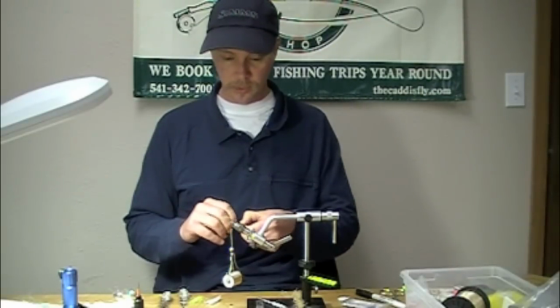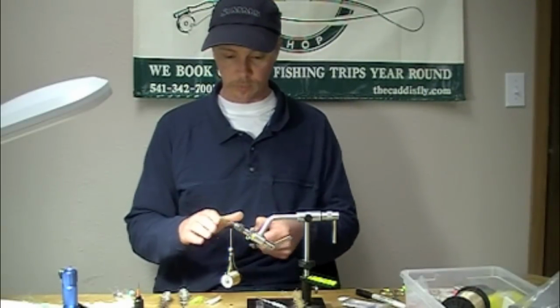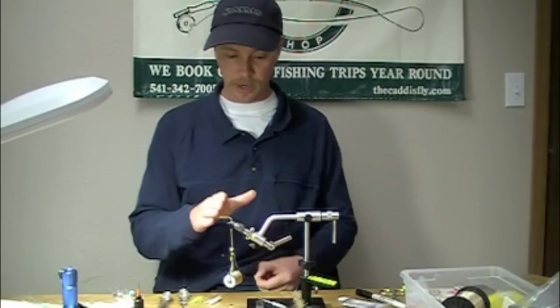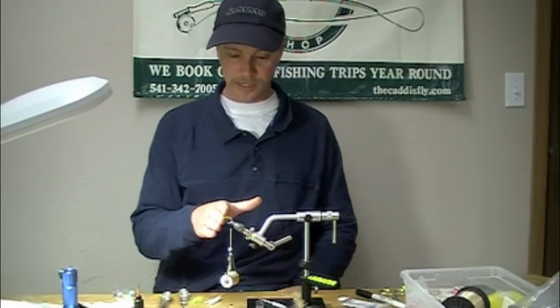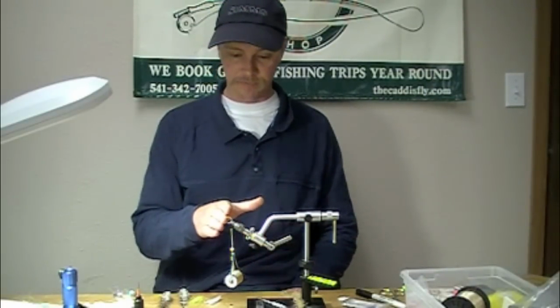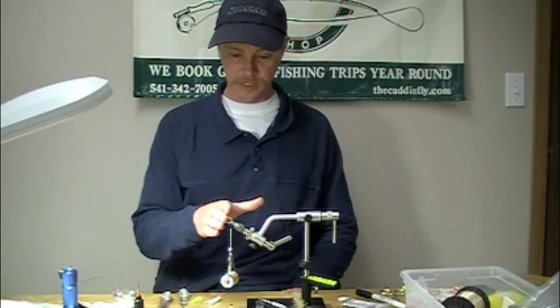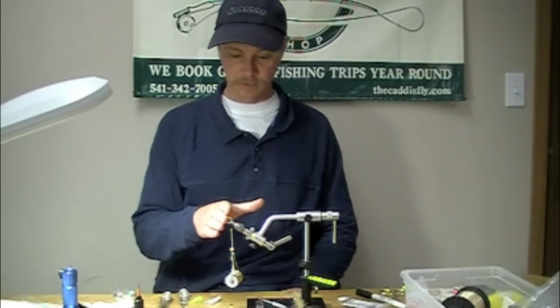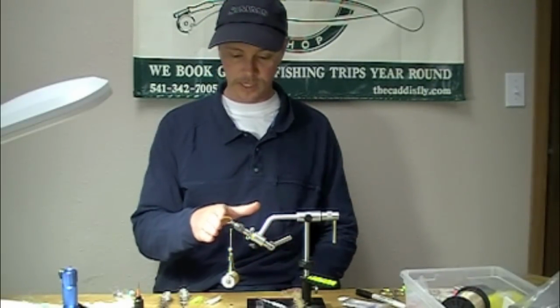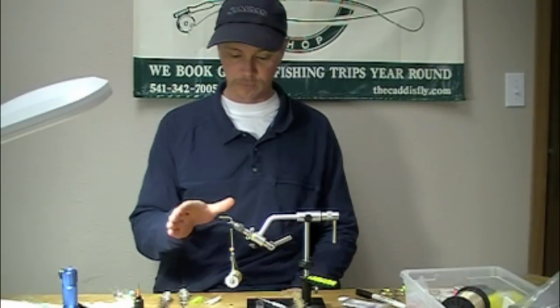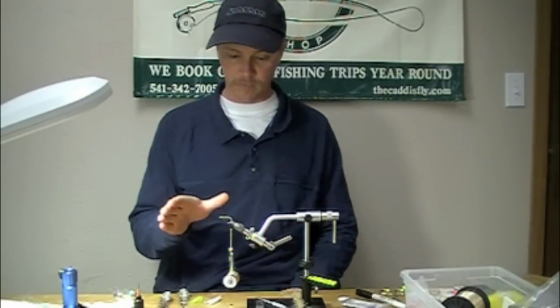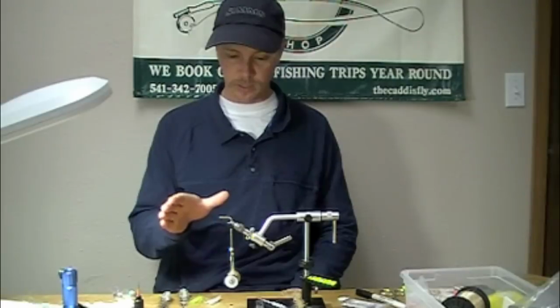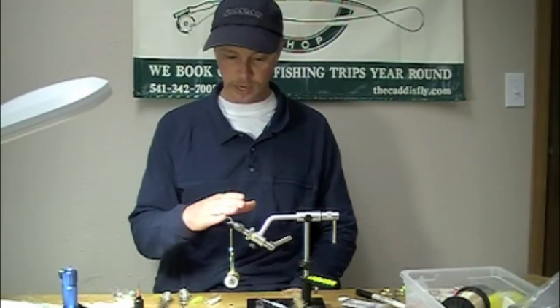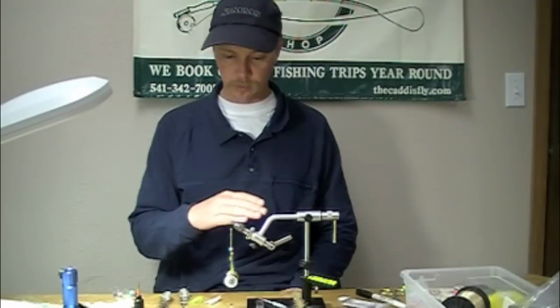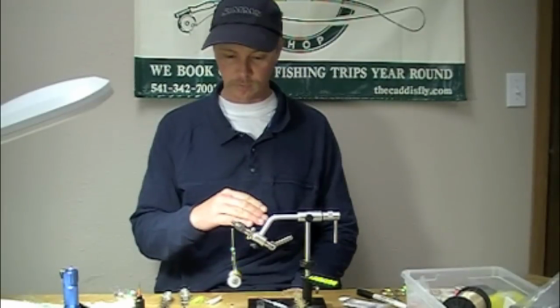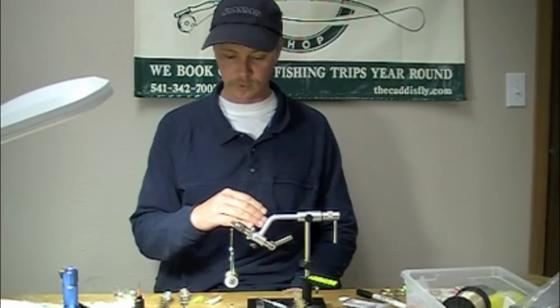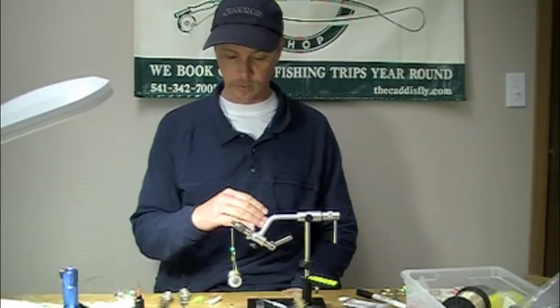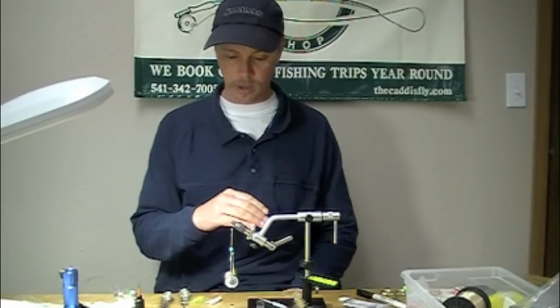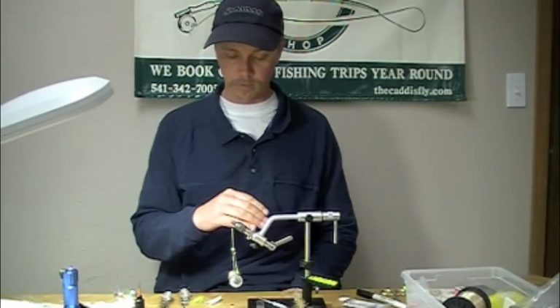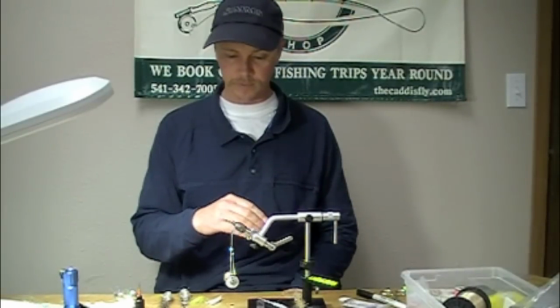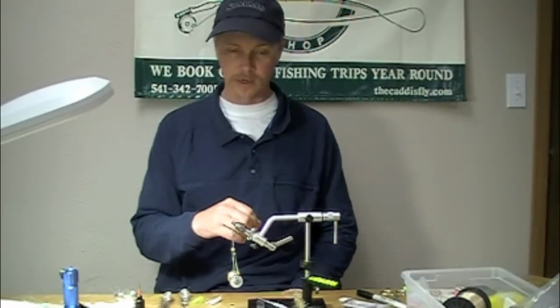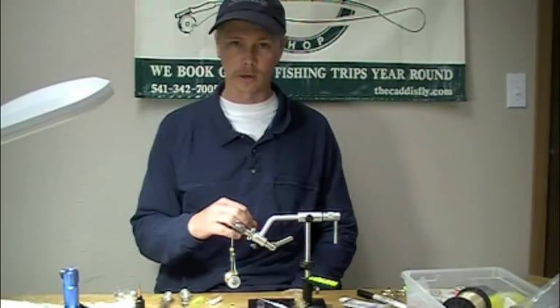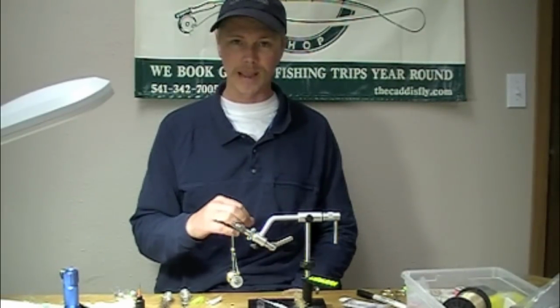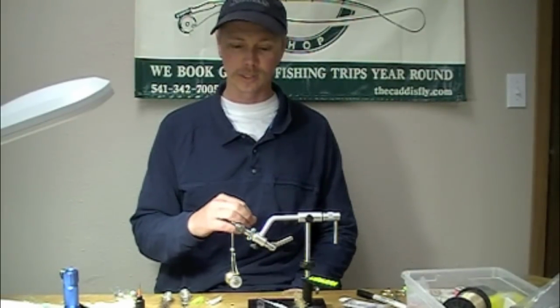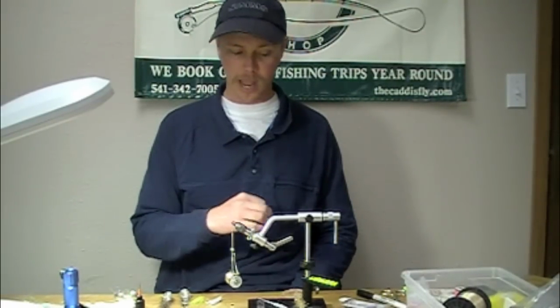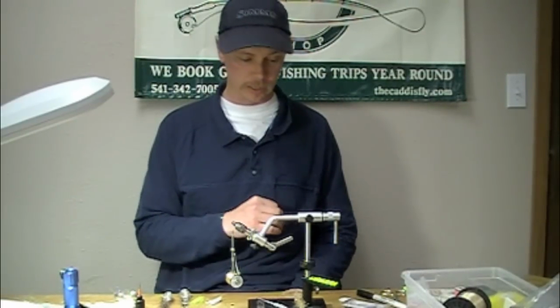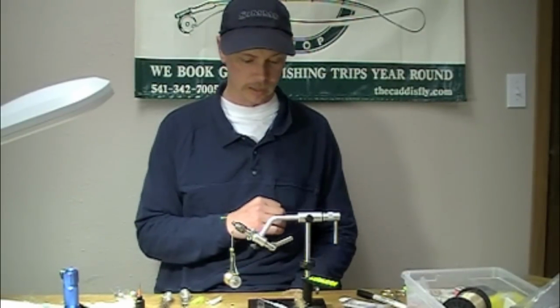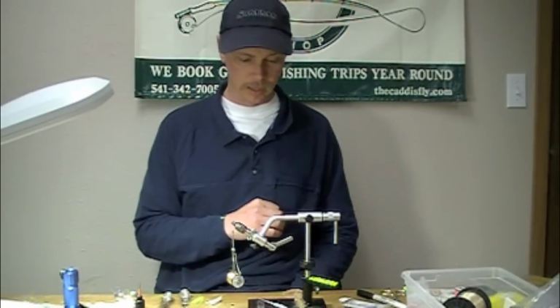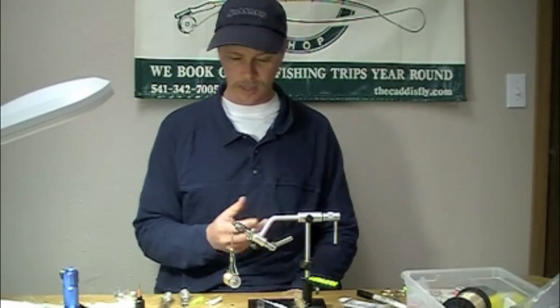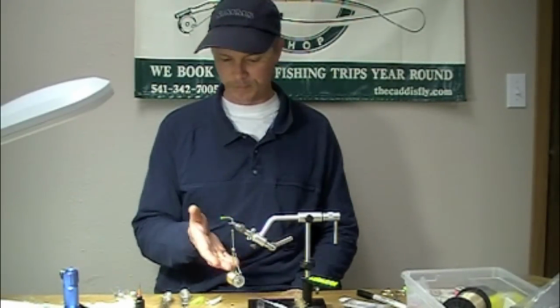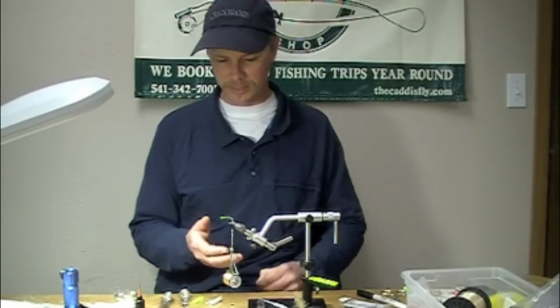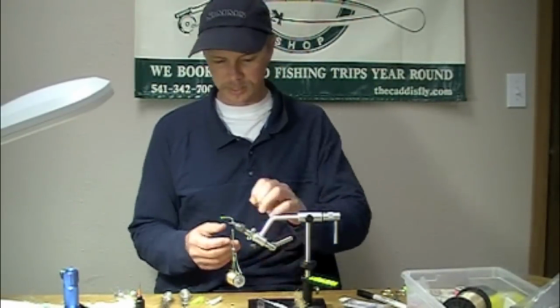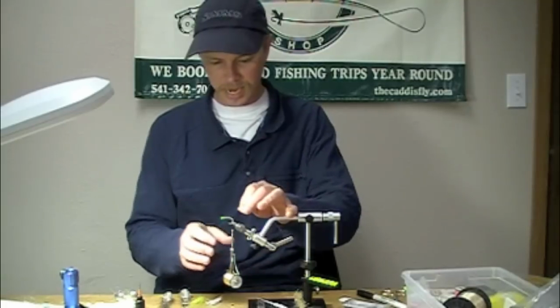We've got an SC15 in the vise. We've covered the entire surface with 150 denier beige lagreton — but essentially it's tan.